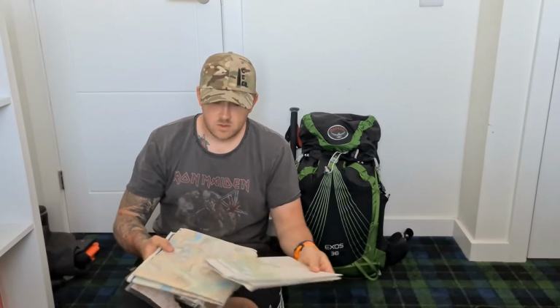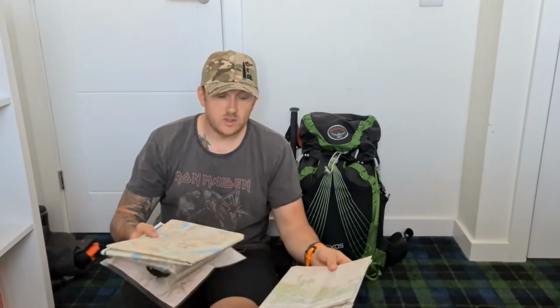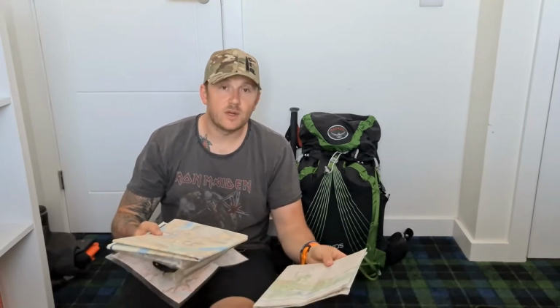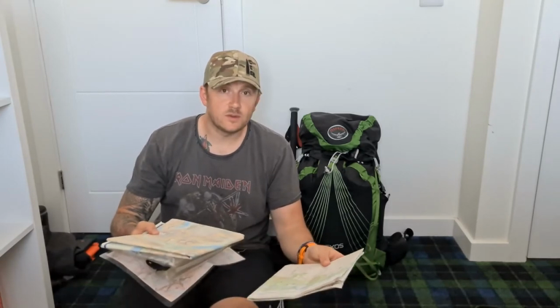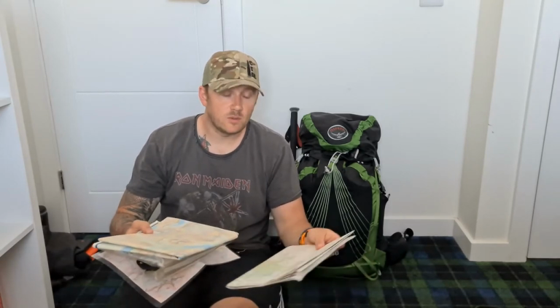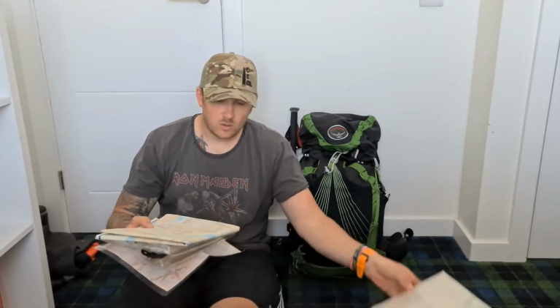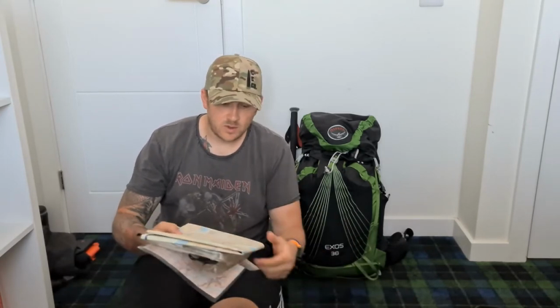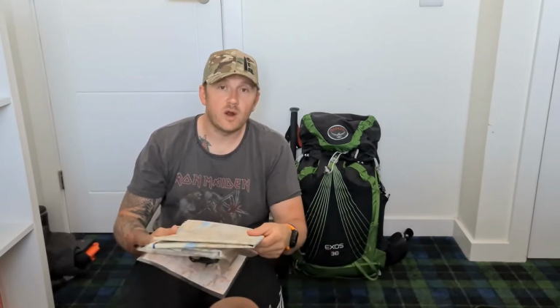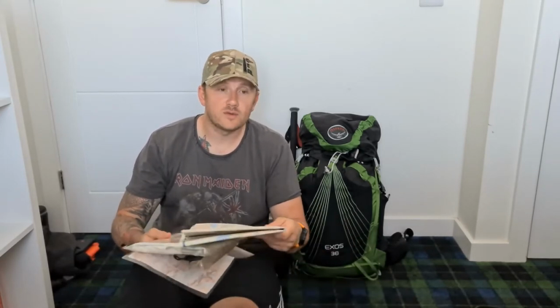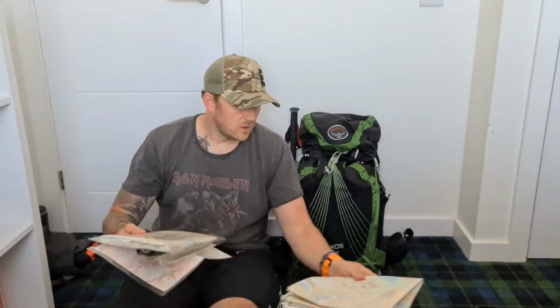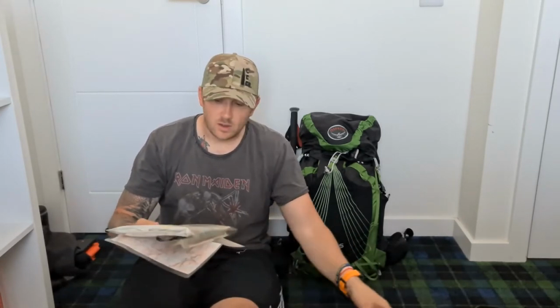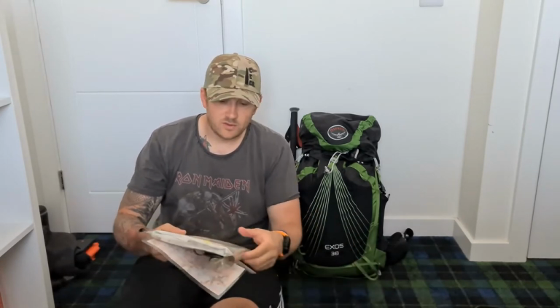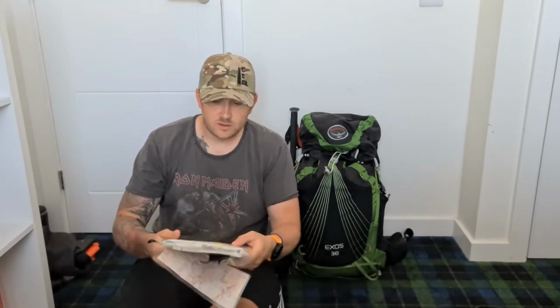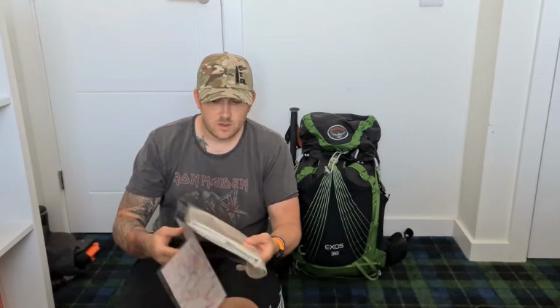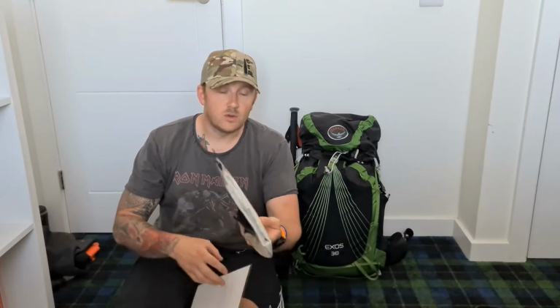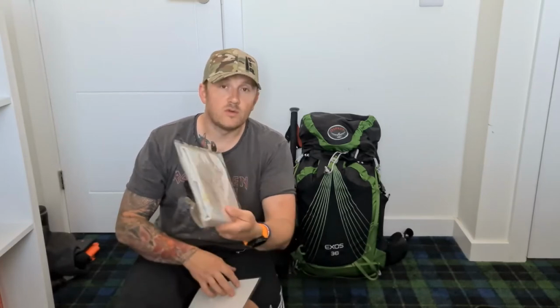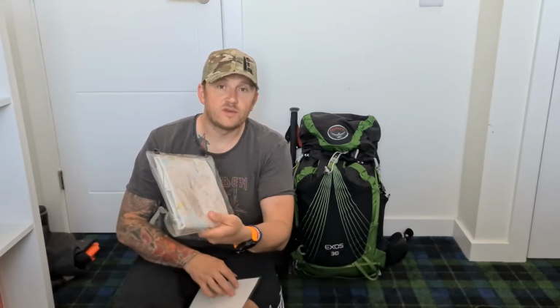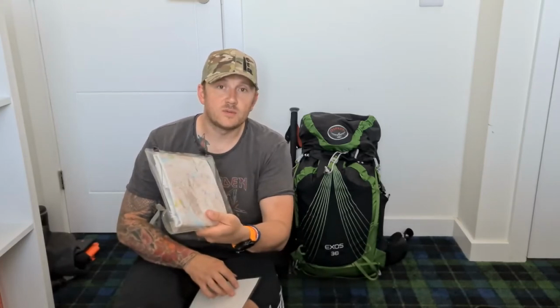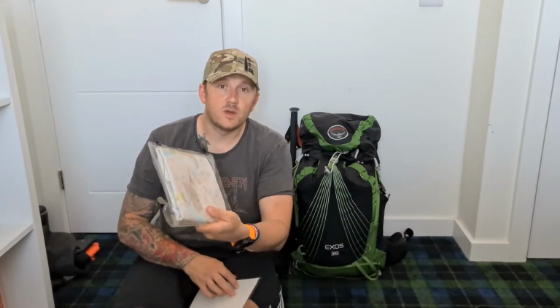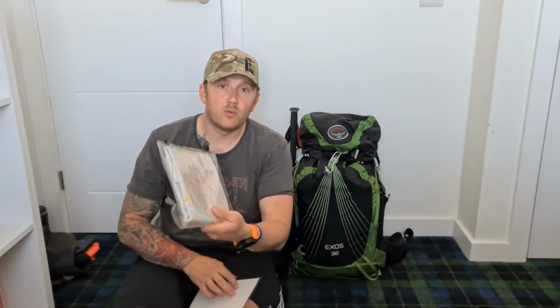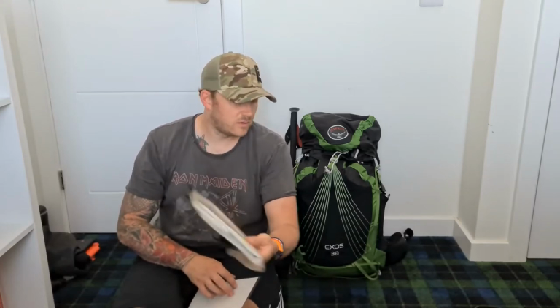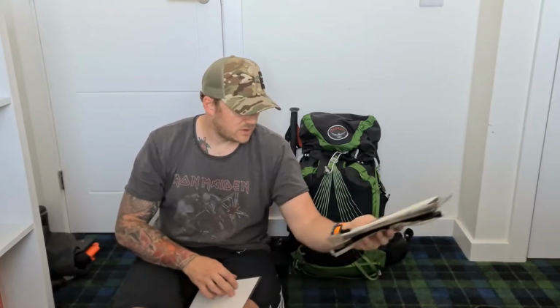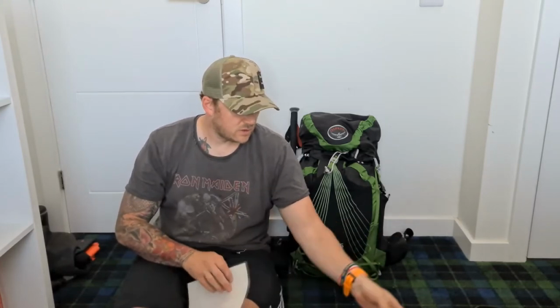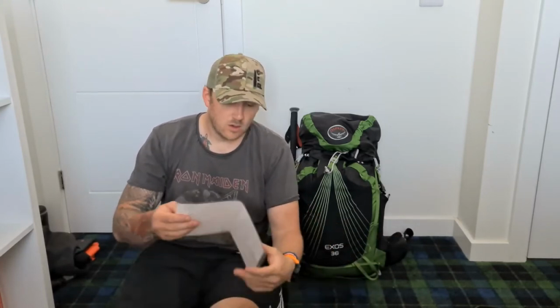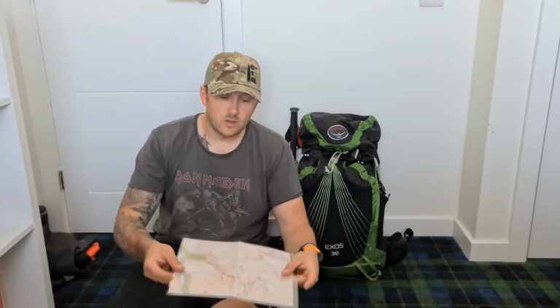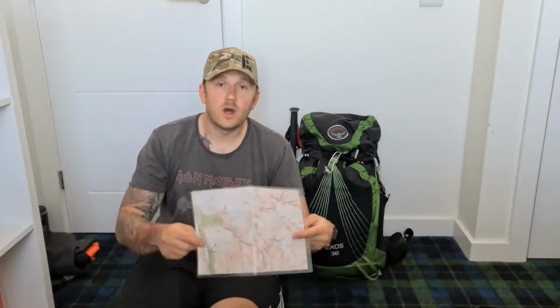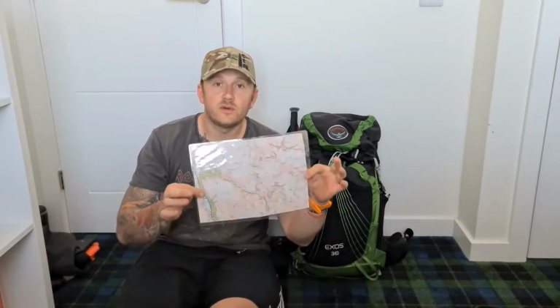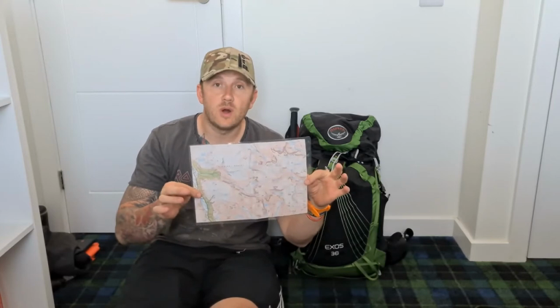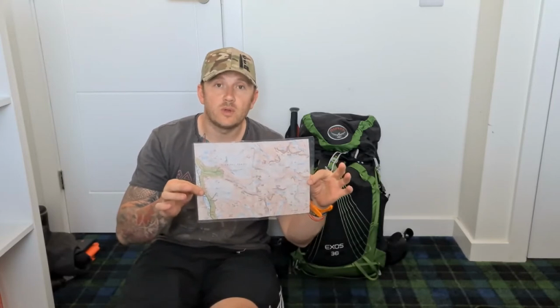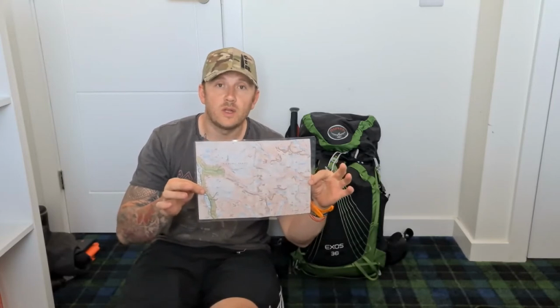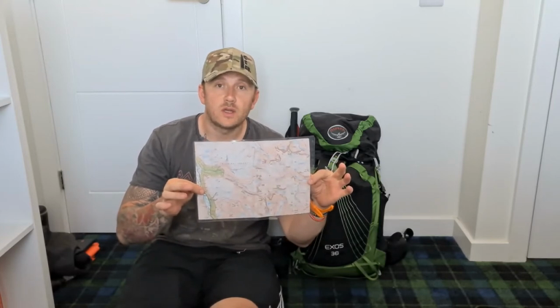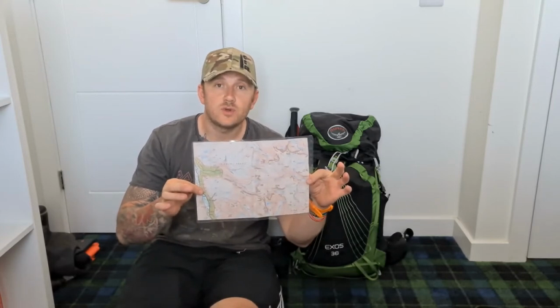There are plenty of different types of maps to choose from - your 1:25,000s, your Harveys, your 1:50,000s - maybe in a waterproof case. Or you could have a map laminated like so.